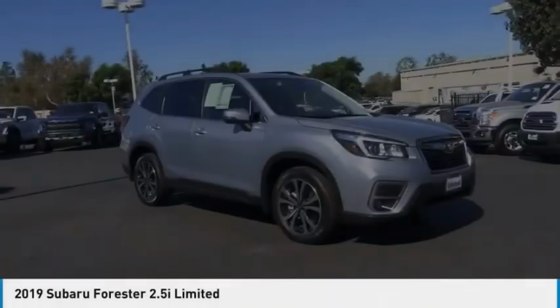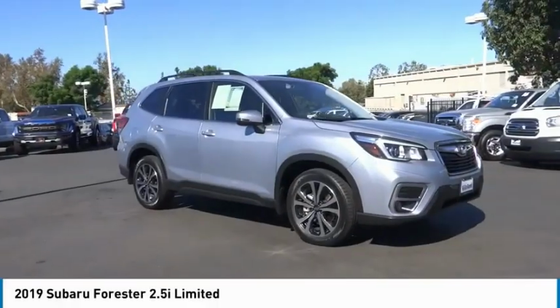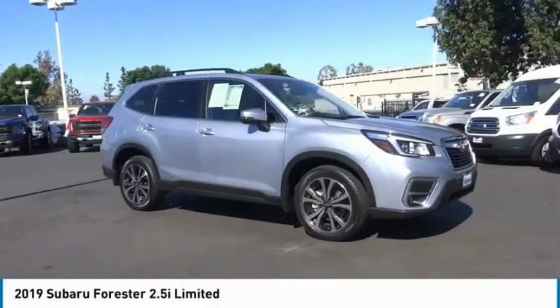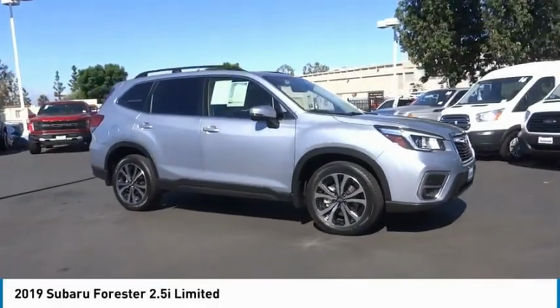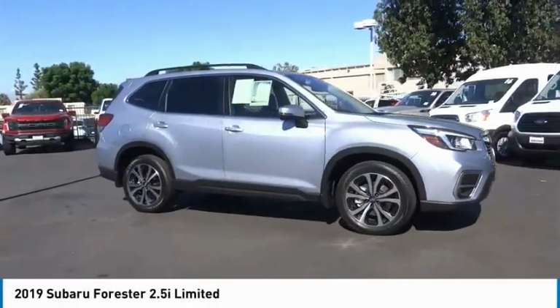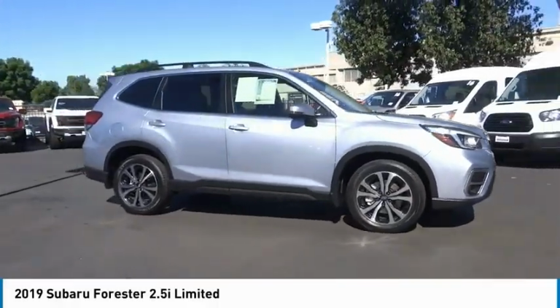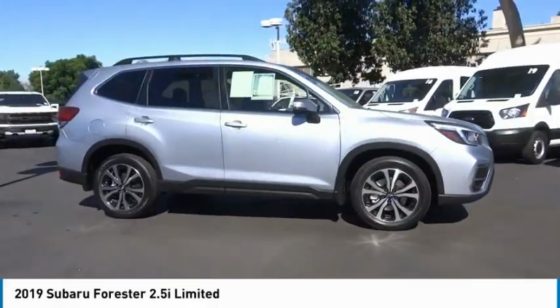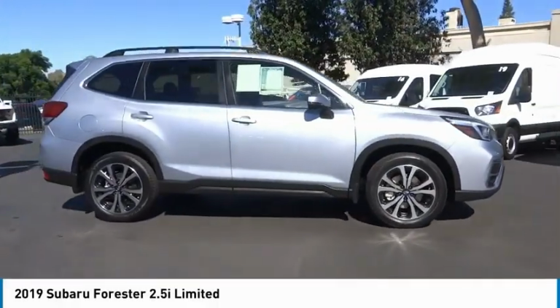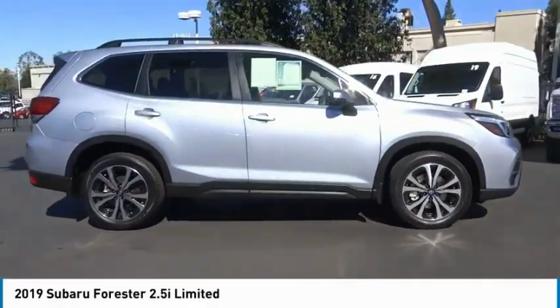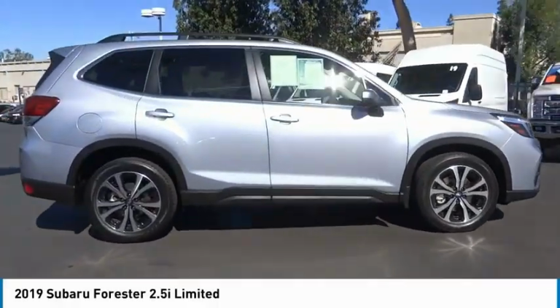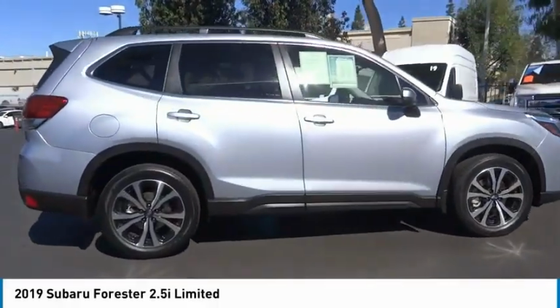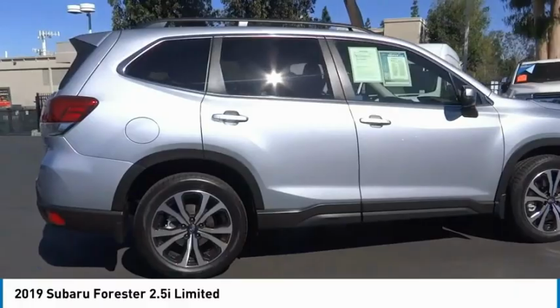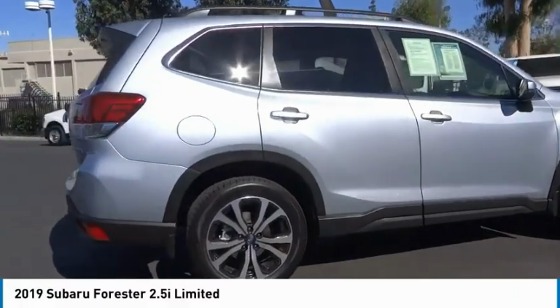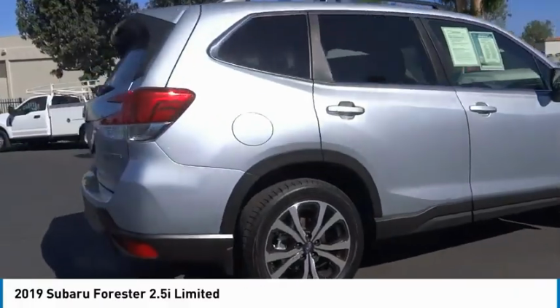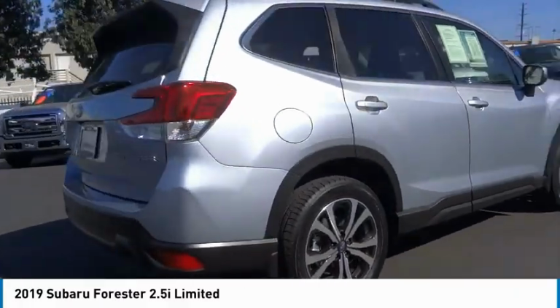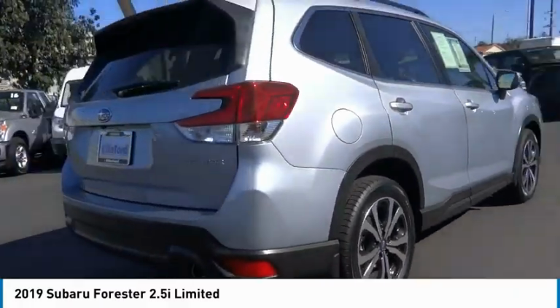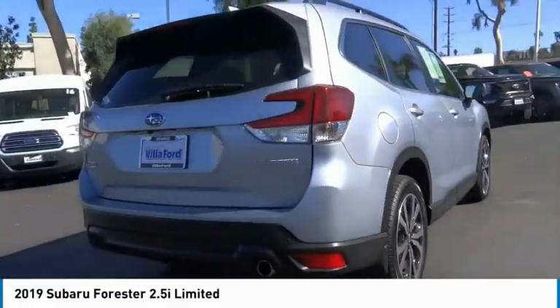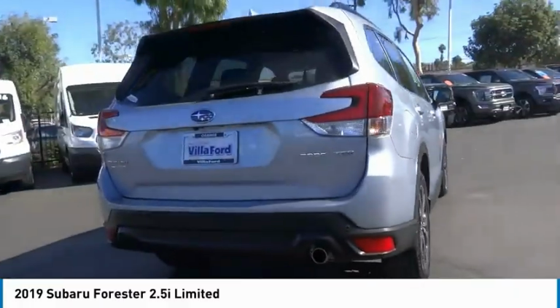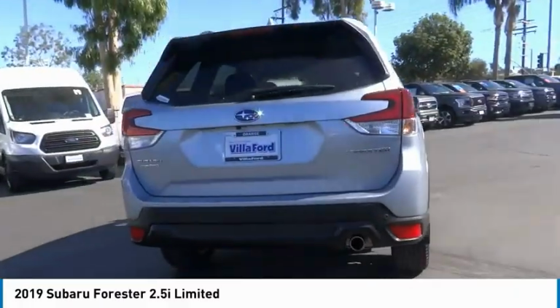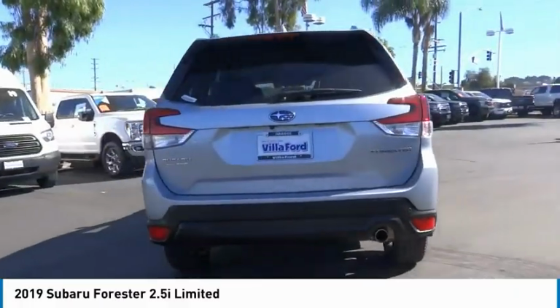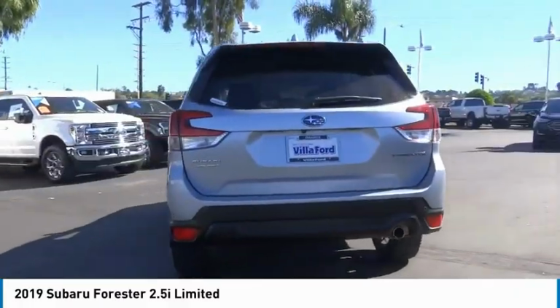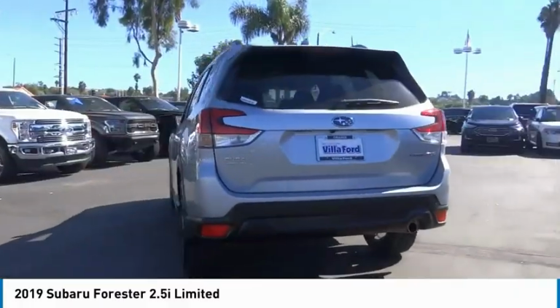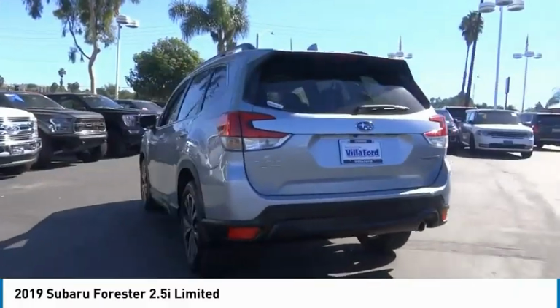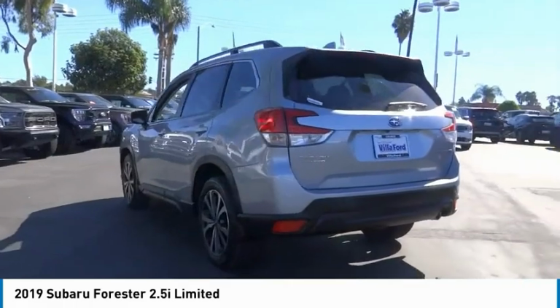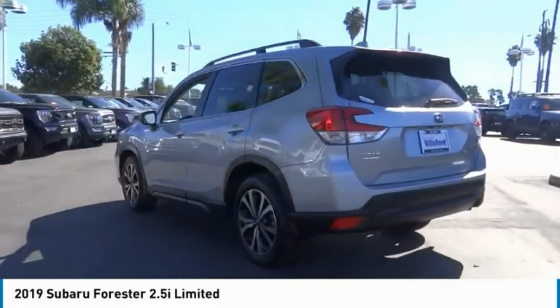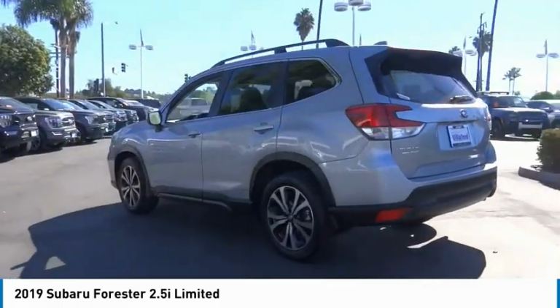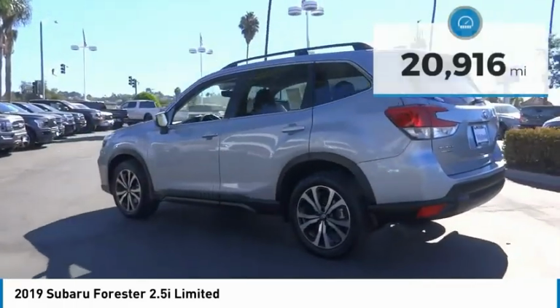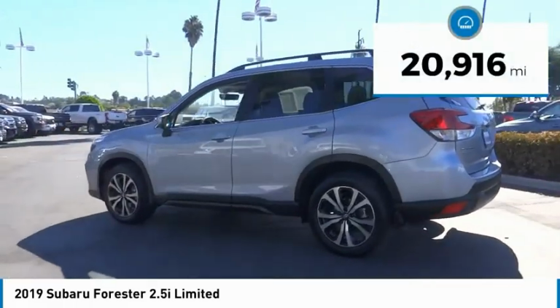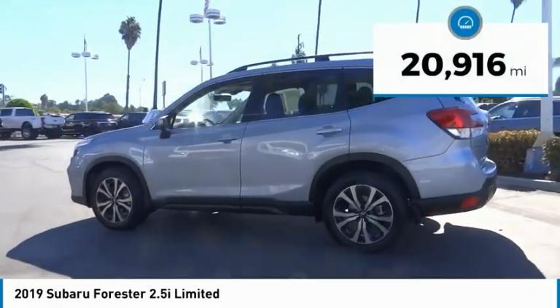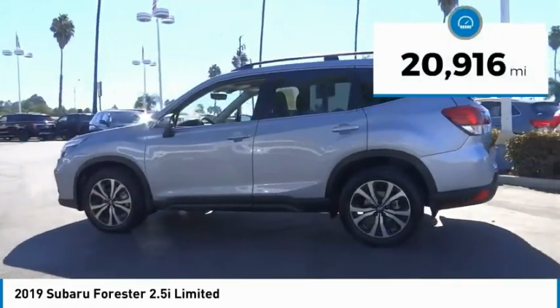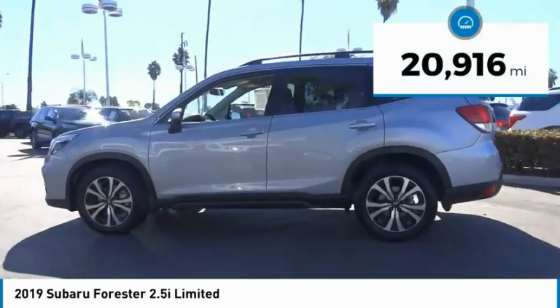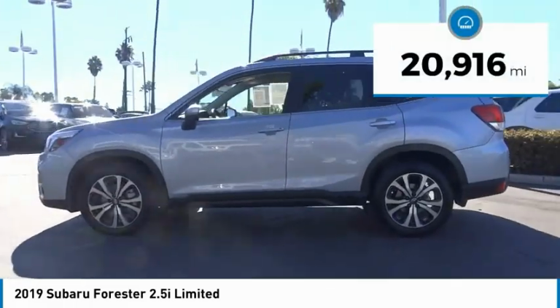Stop by and take a look at the 2019 Forester. The Subaru Forester is a sensible, practical, and affordable vehicle. It has an impressive, comfortable ride and handles well. This vehicle has less than 25,000 miles.